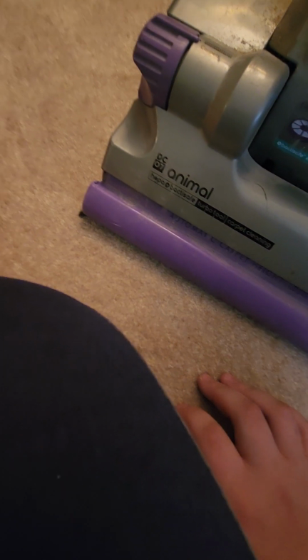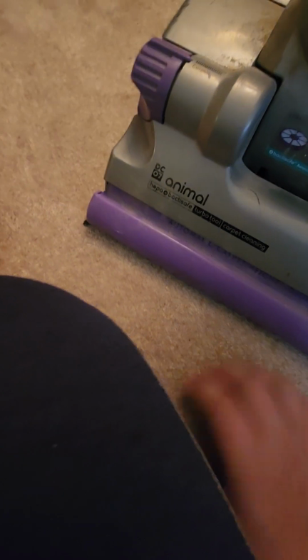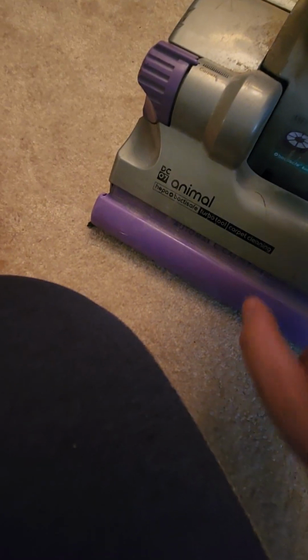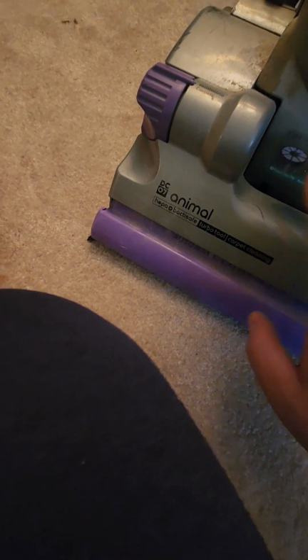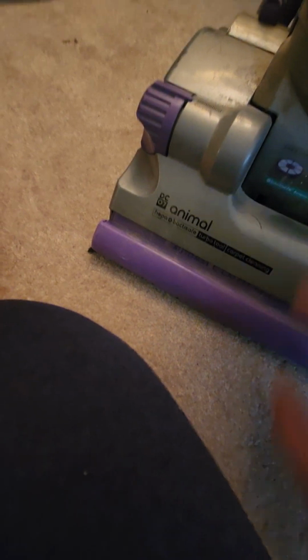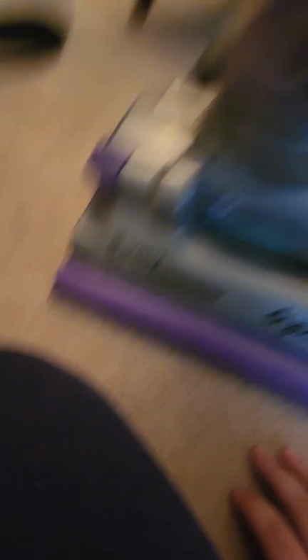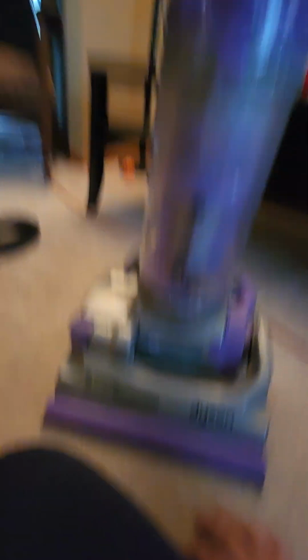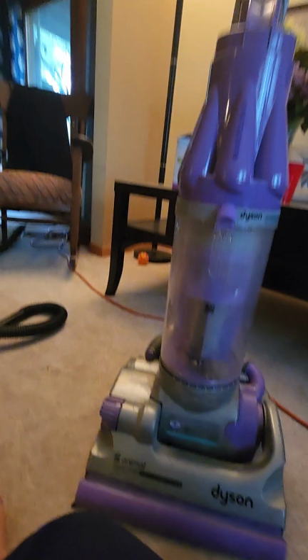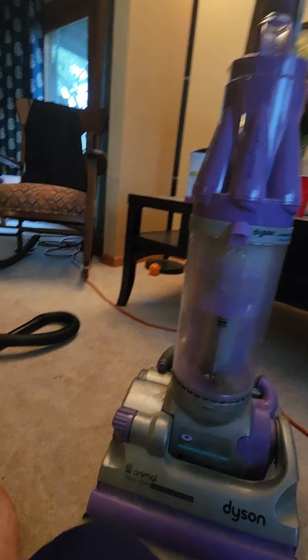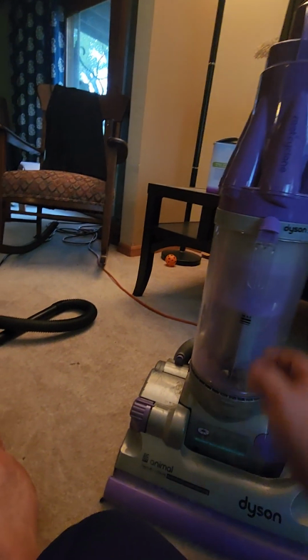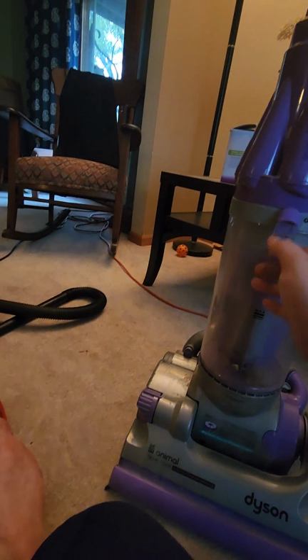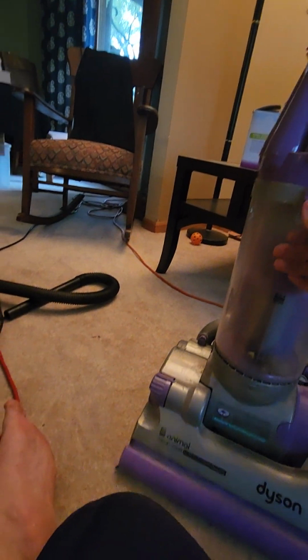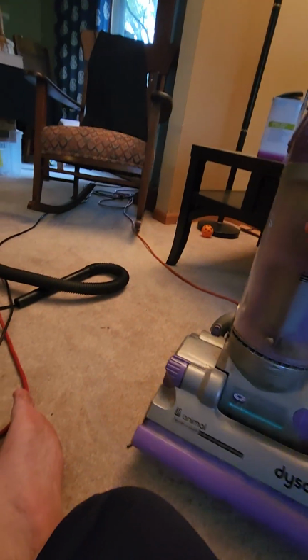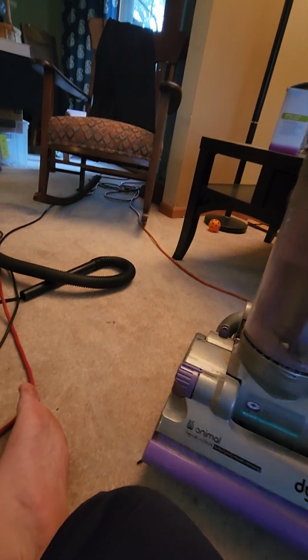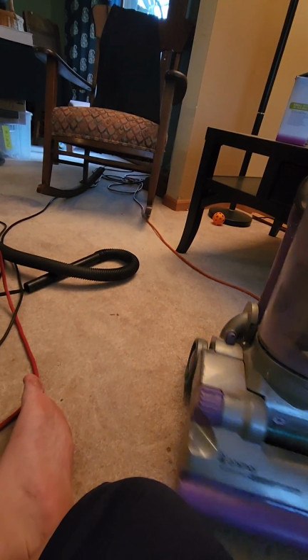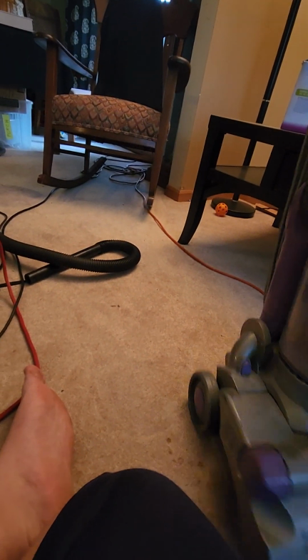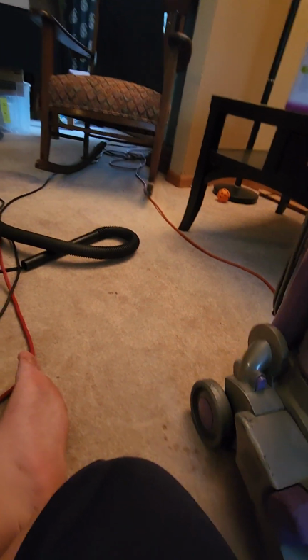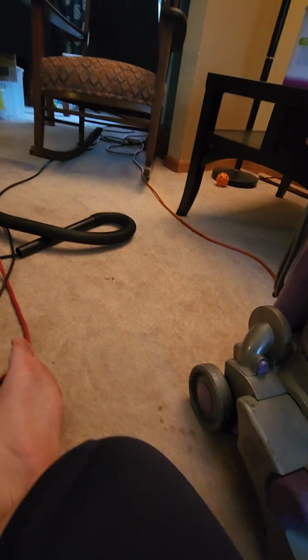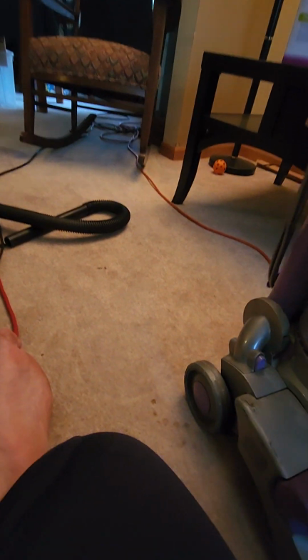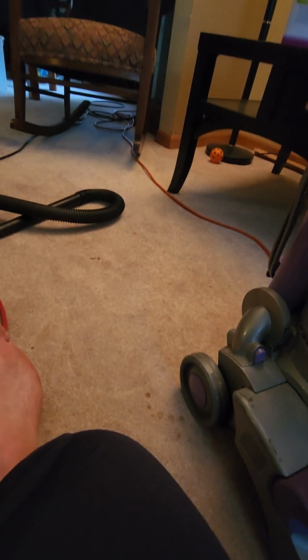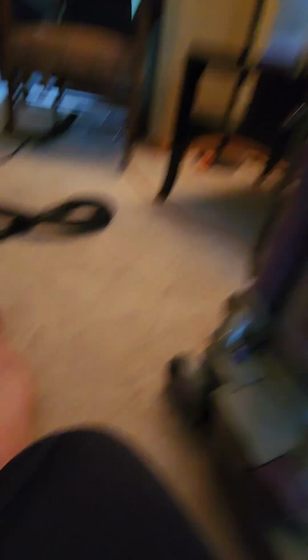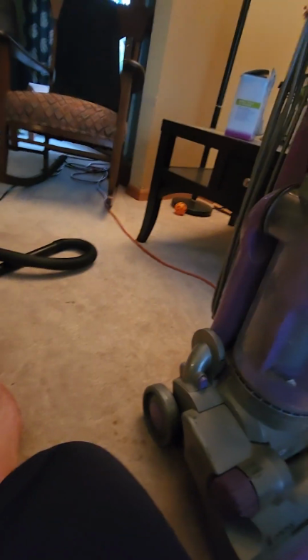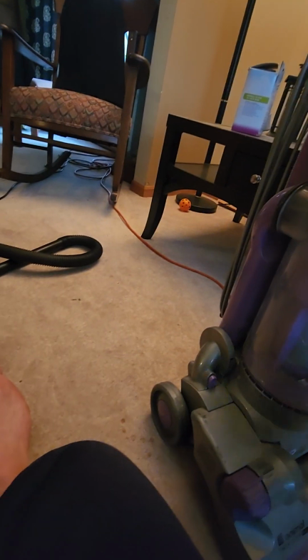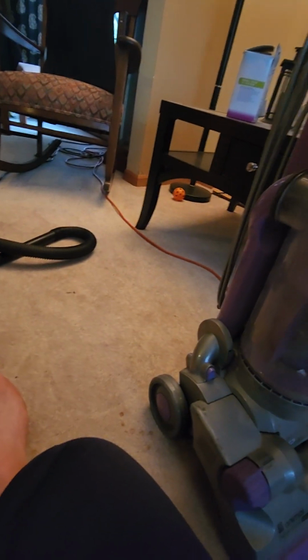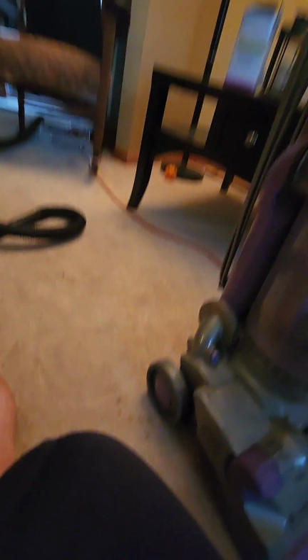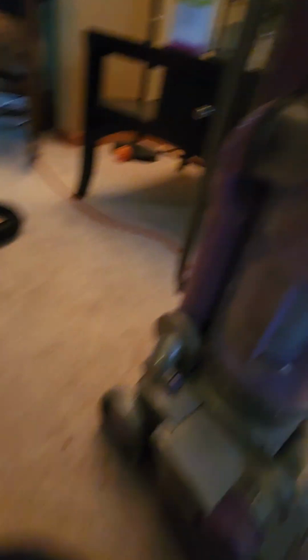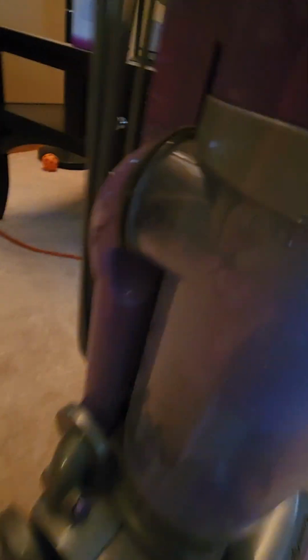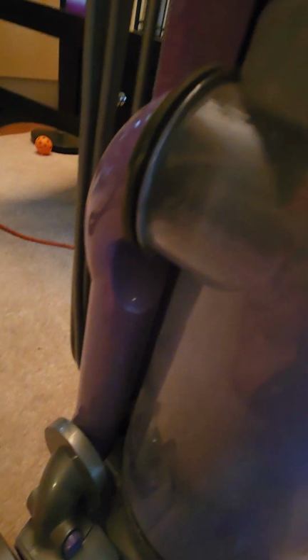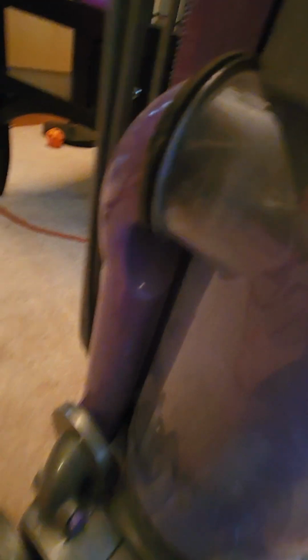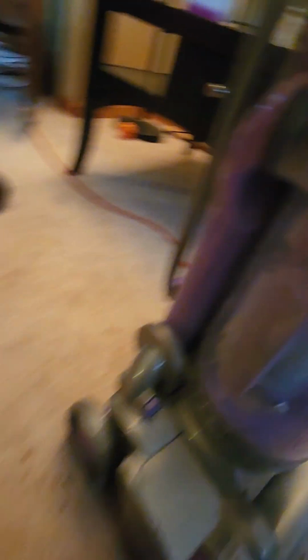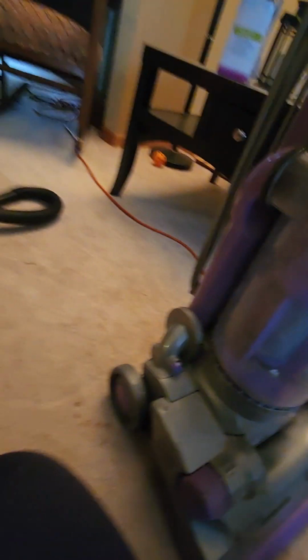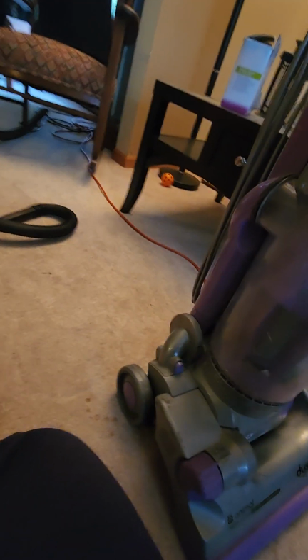This thing would have come with some attachments, which unfortunately it didn't come with. But the hose is good, like I said. It has a Dyson logo on the side there.